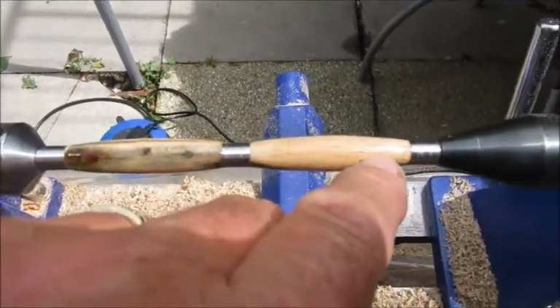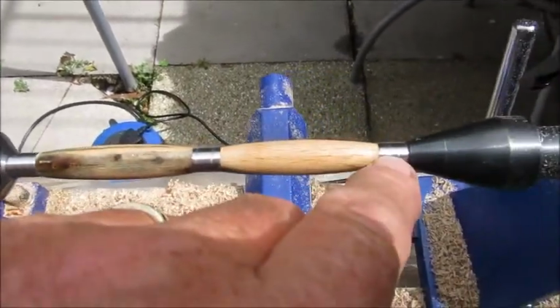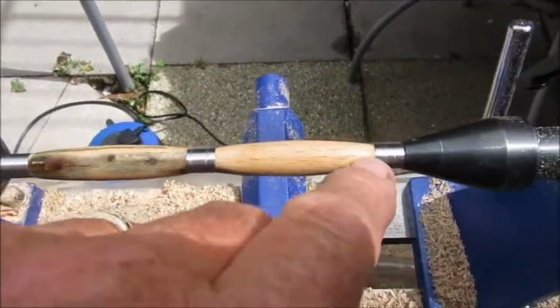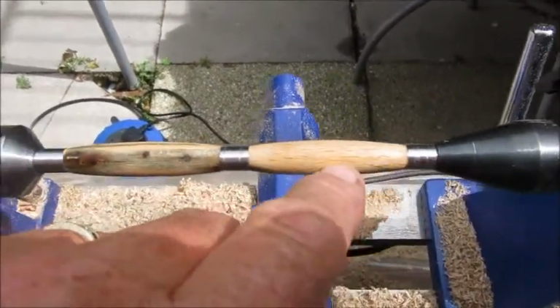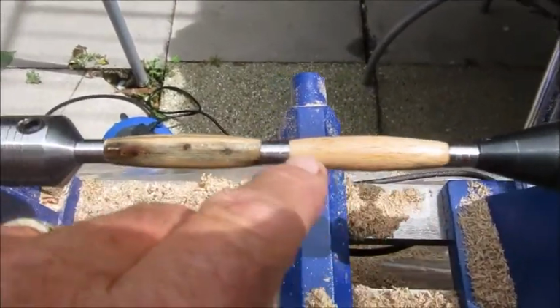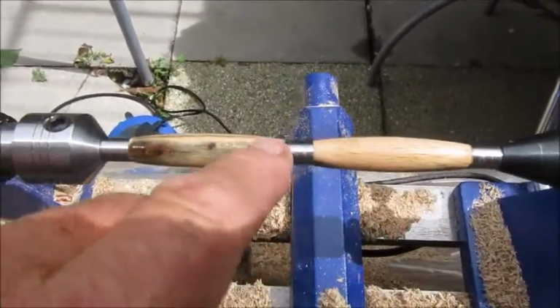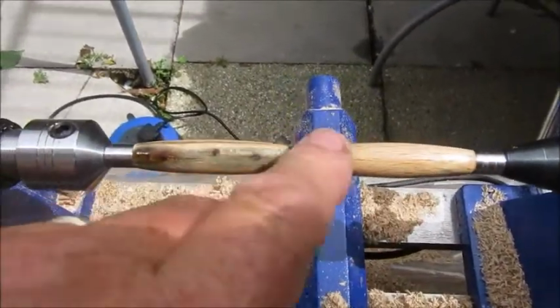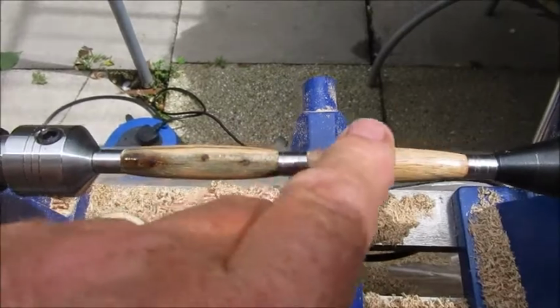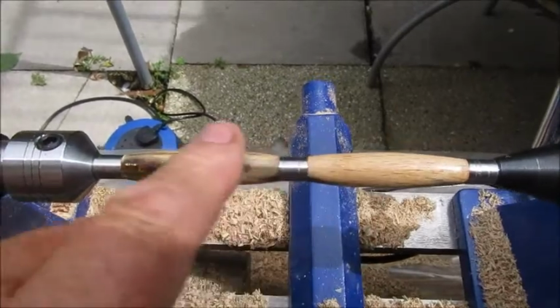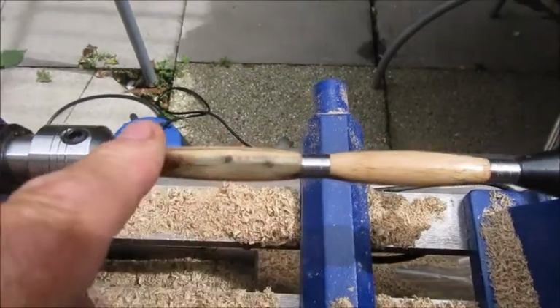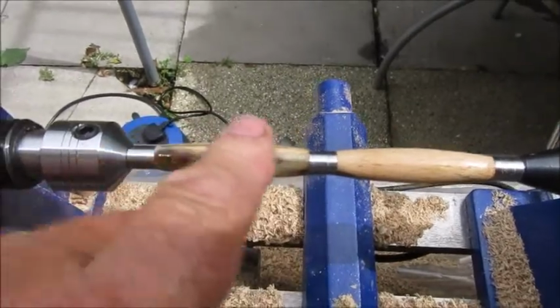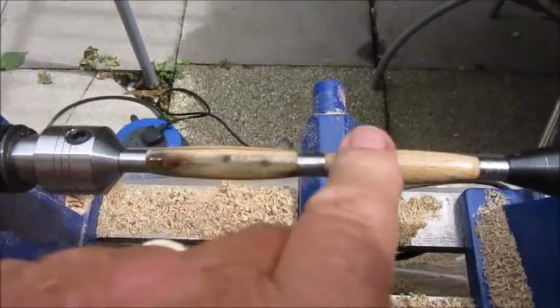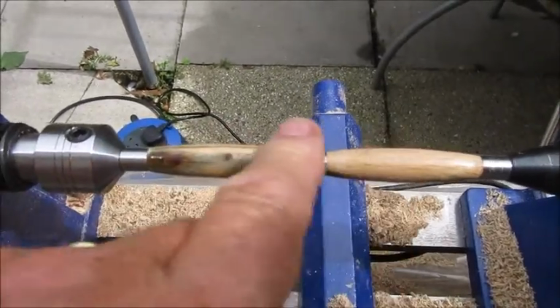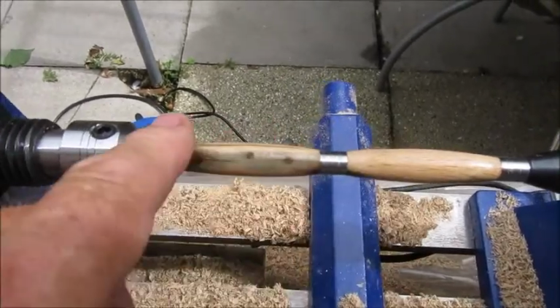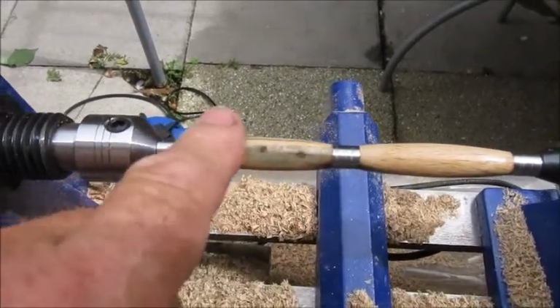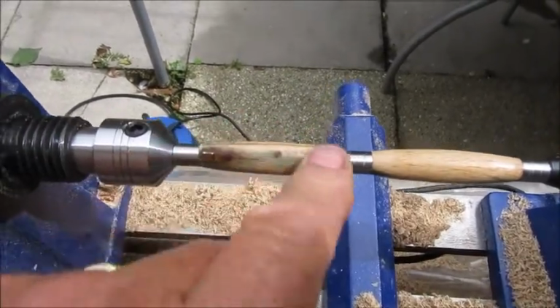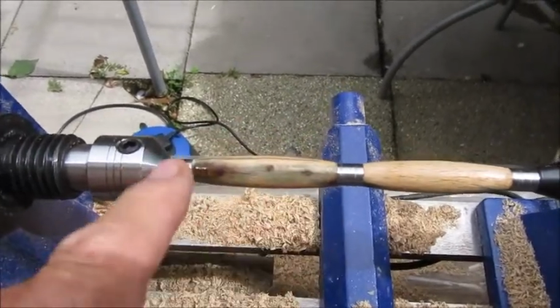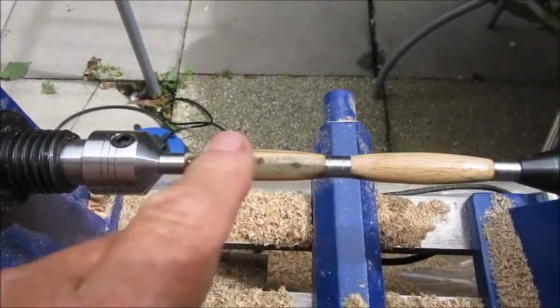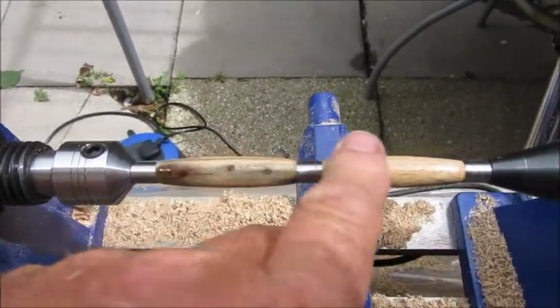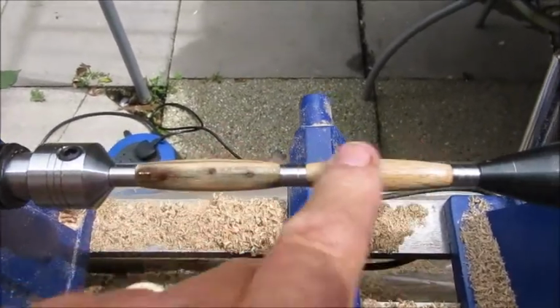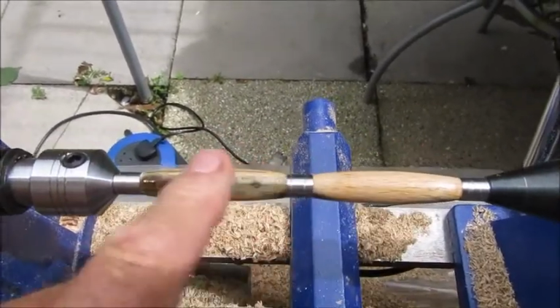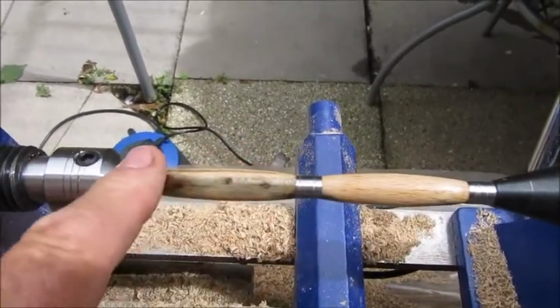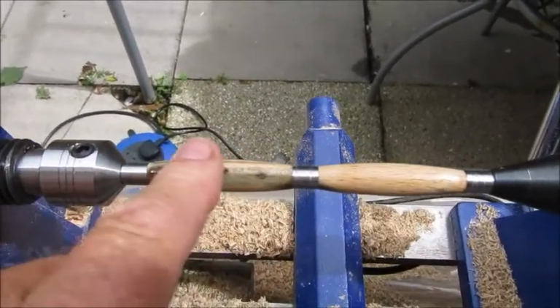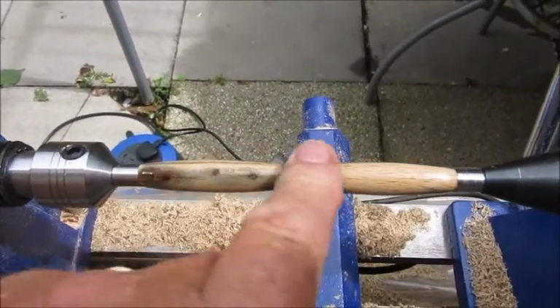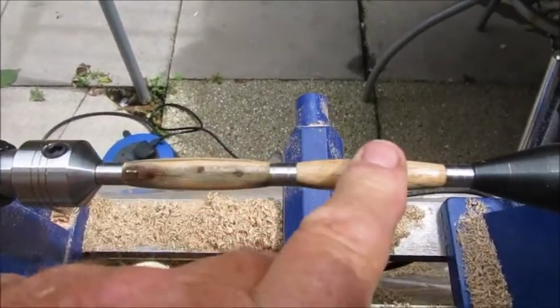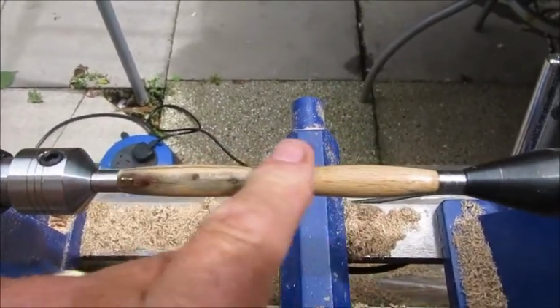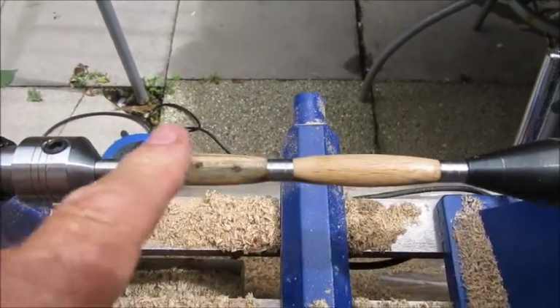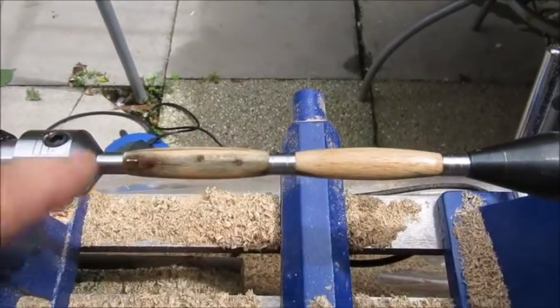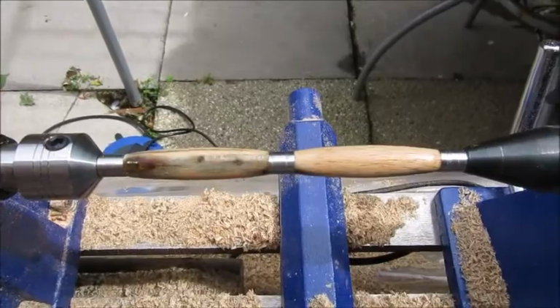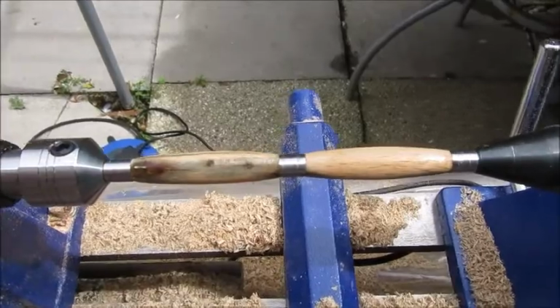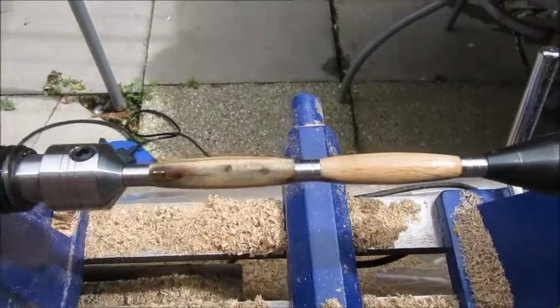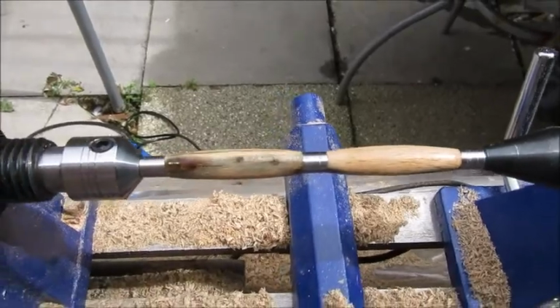What I'll do now is put some Yorkshire grit and Hampshire on, and then finish it off with a bit of wax. And that's one done.